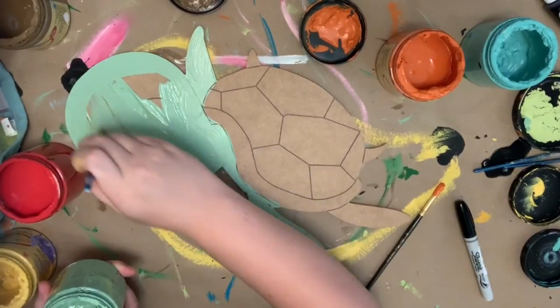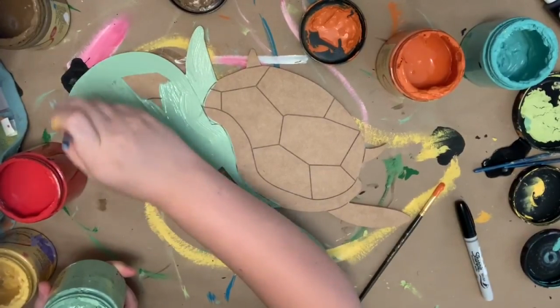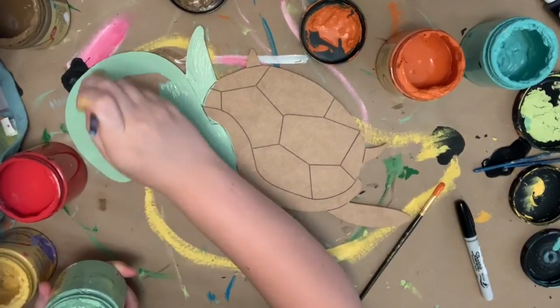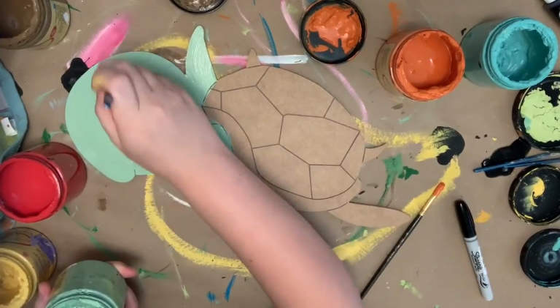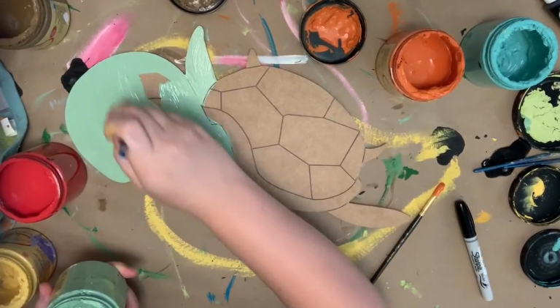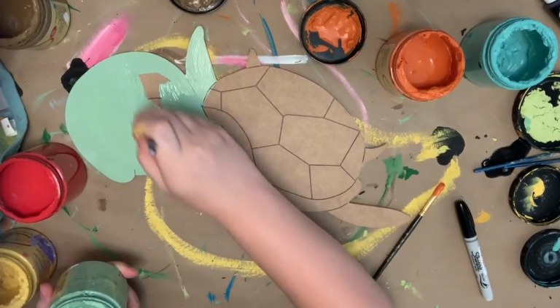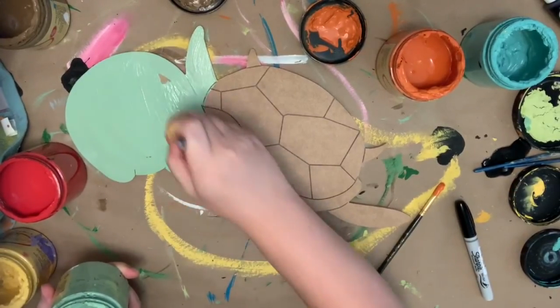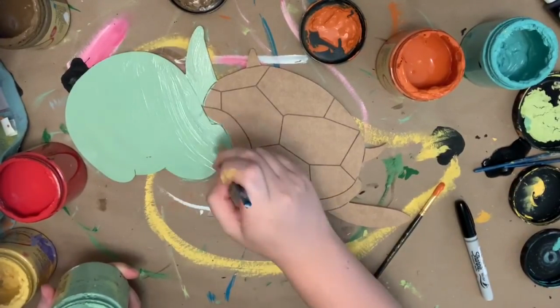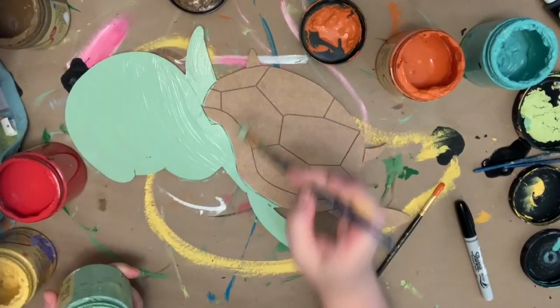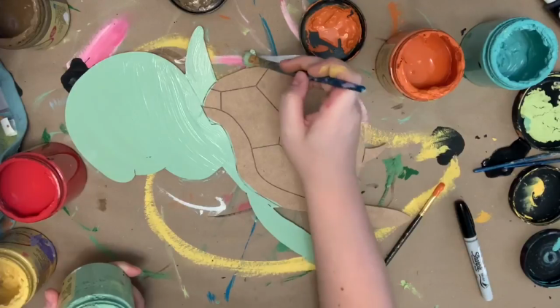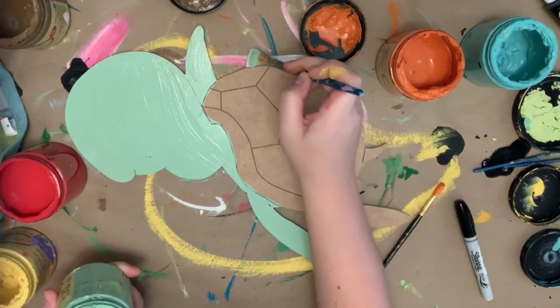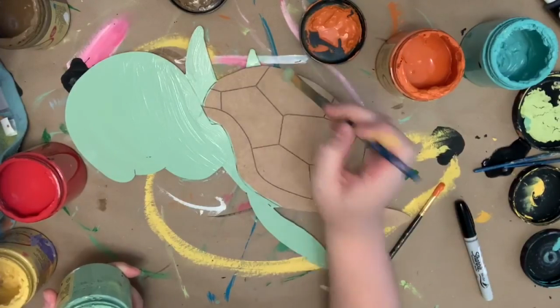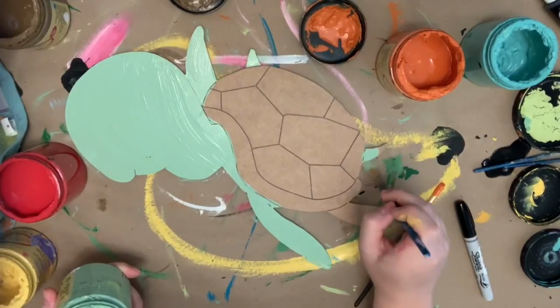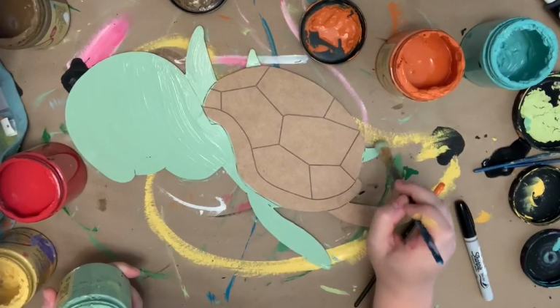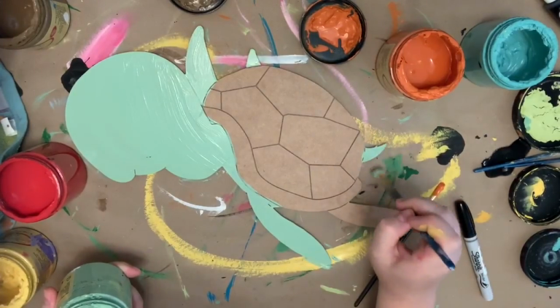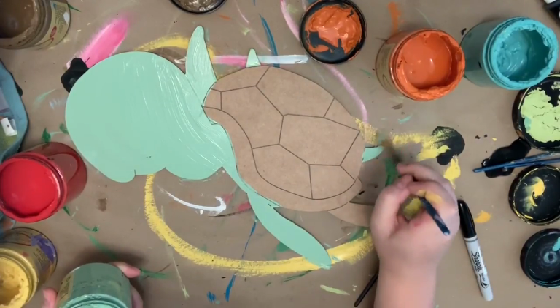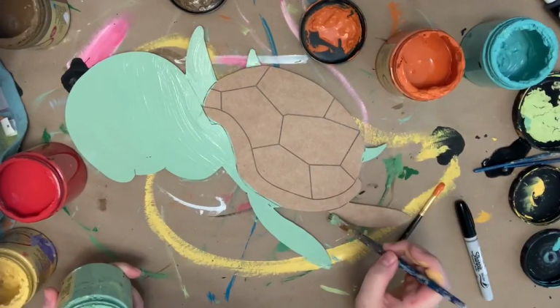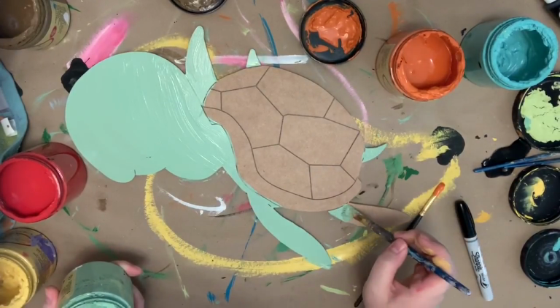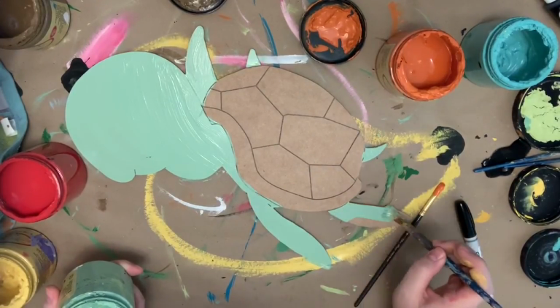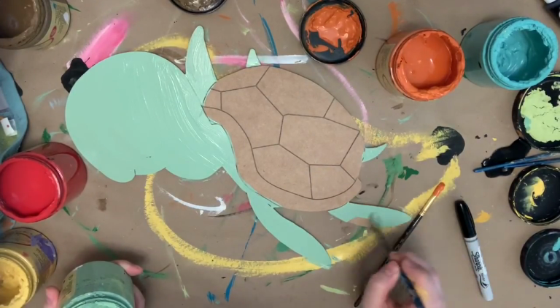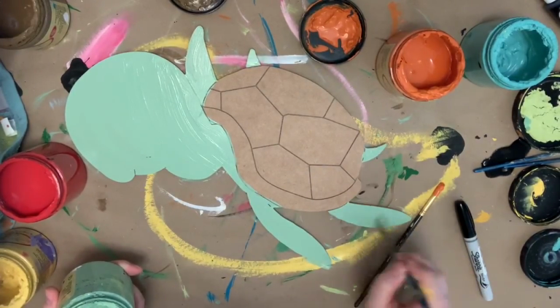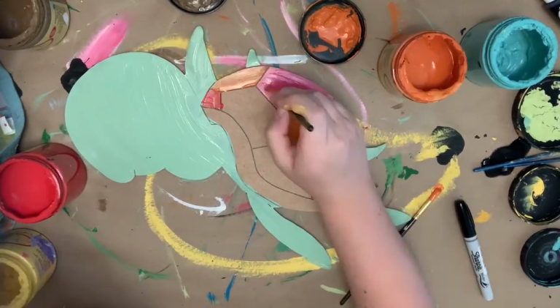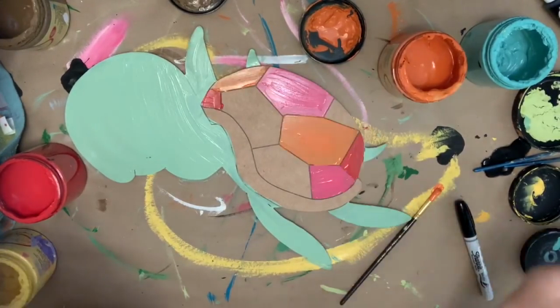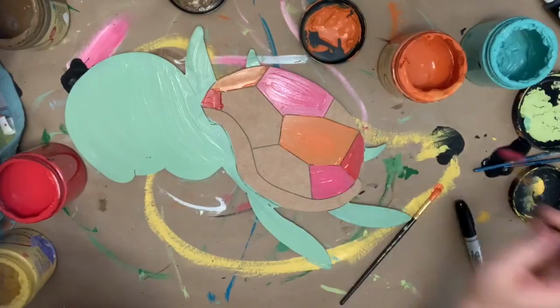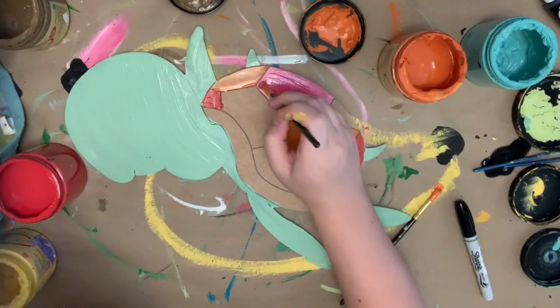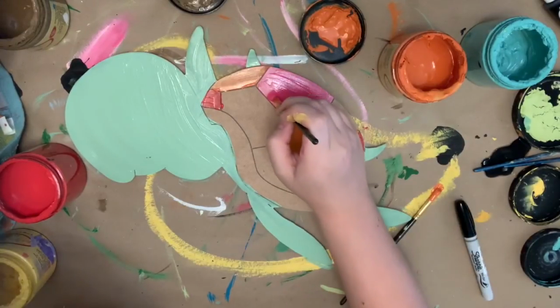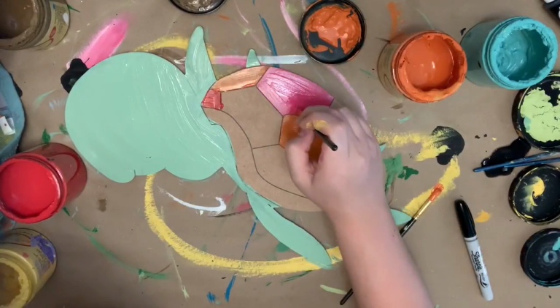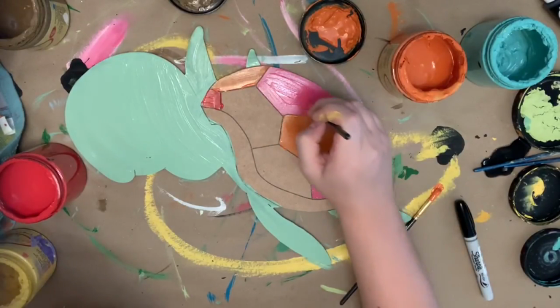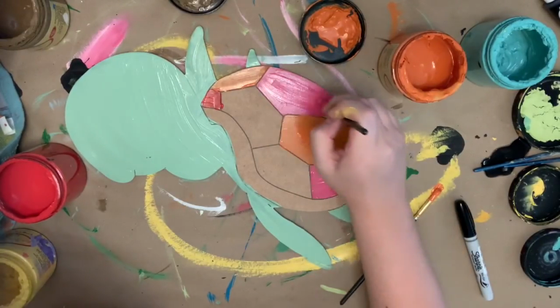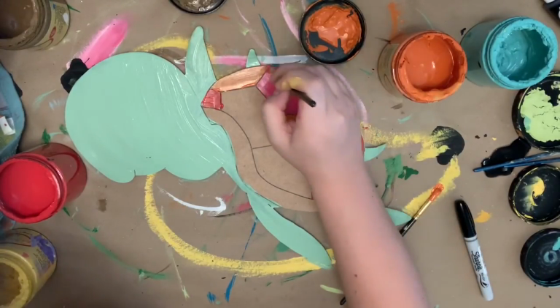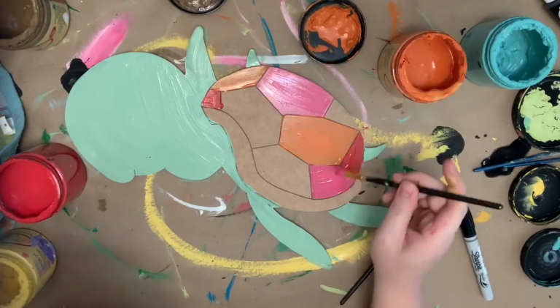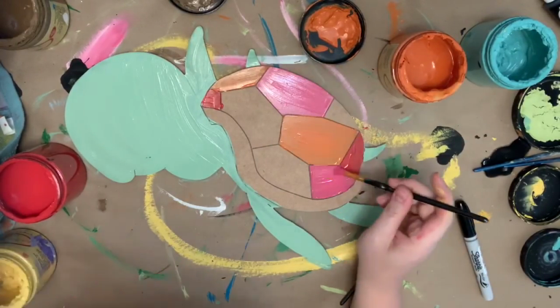And this is the color that I'm going in and using for his skin tone. So I'm just painting his tail, and his little feet, and his head. And then I'm going to paint his shell in all kinds of different colors.